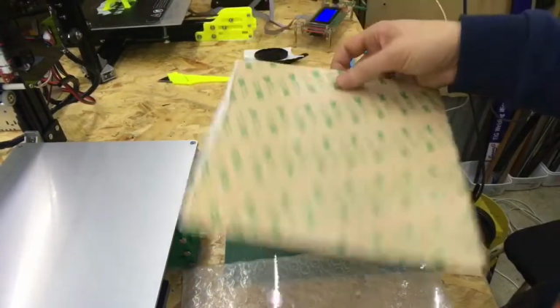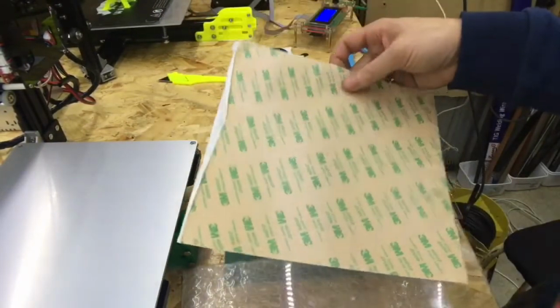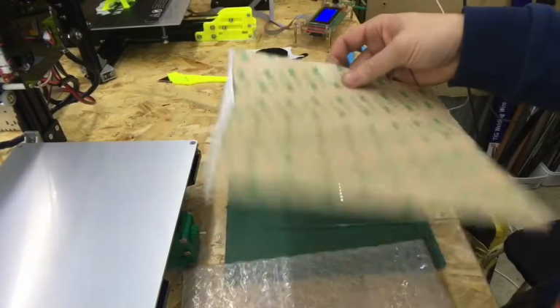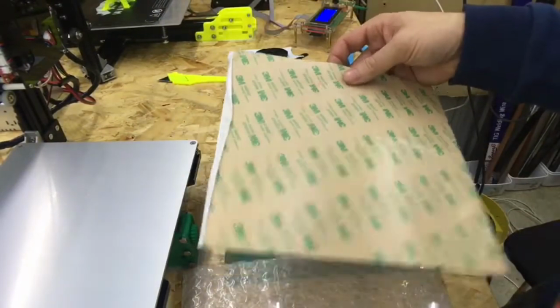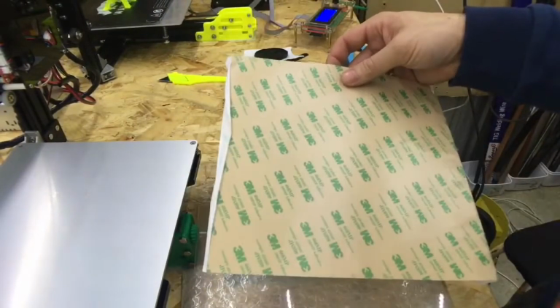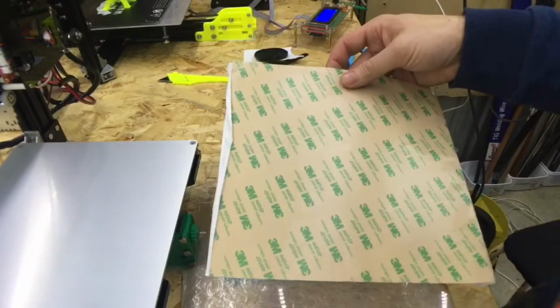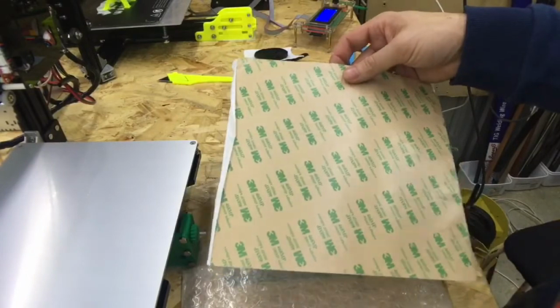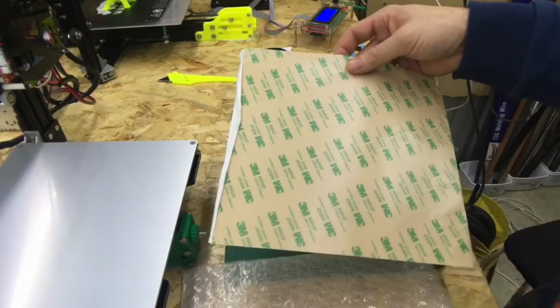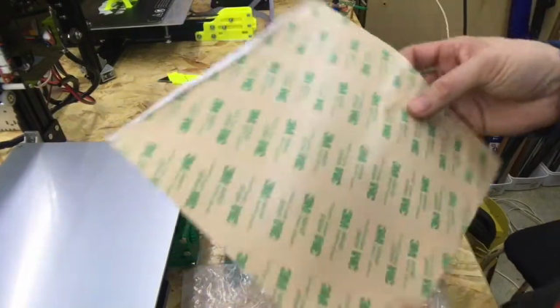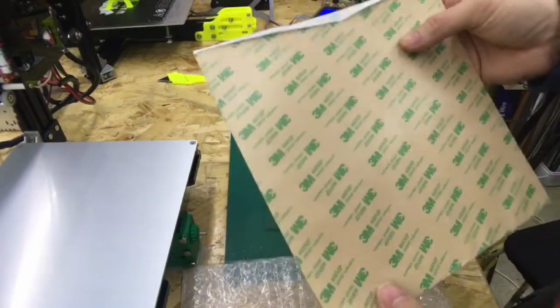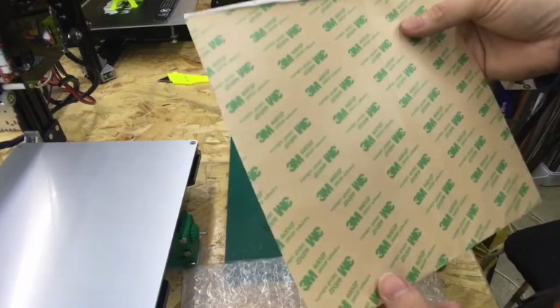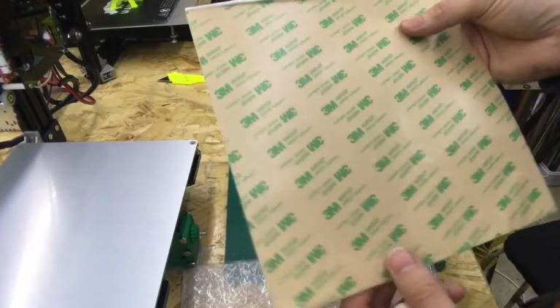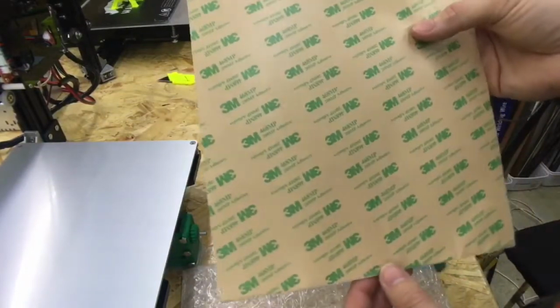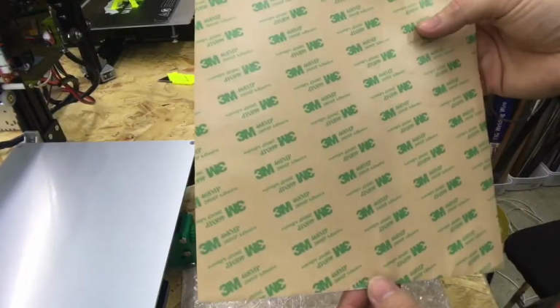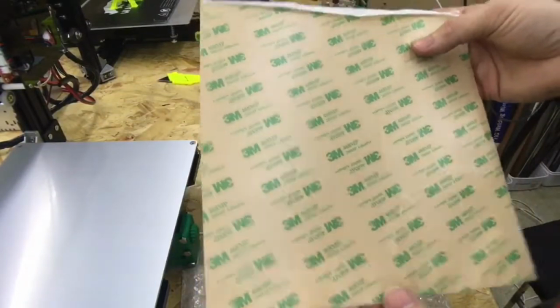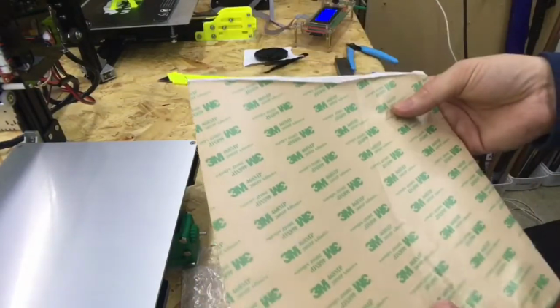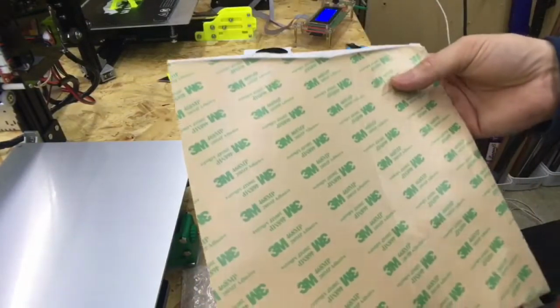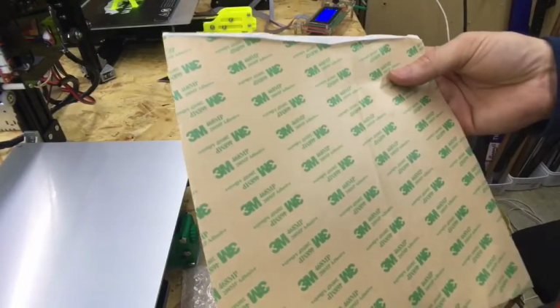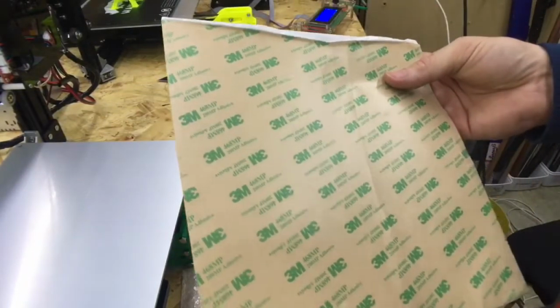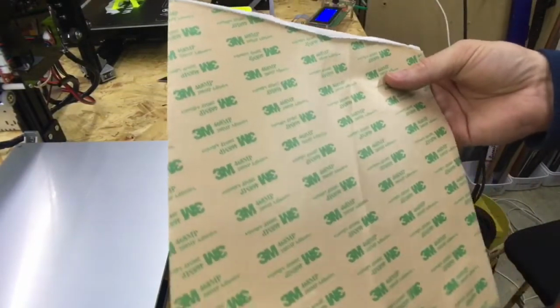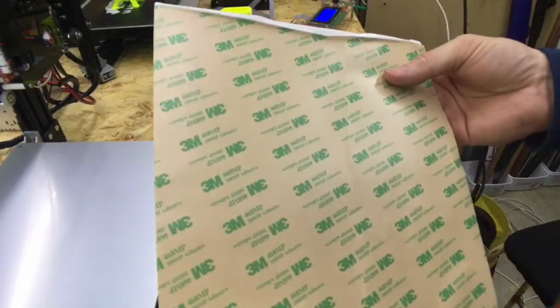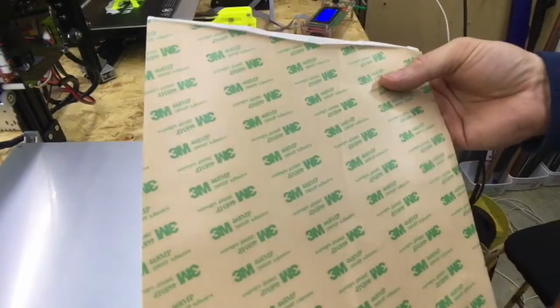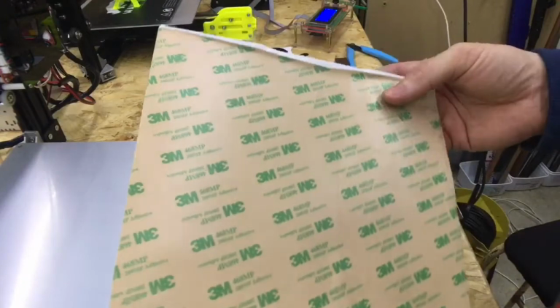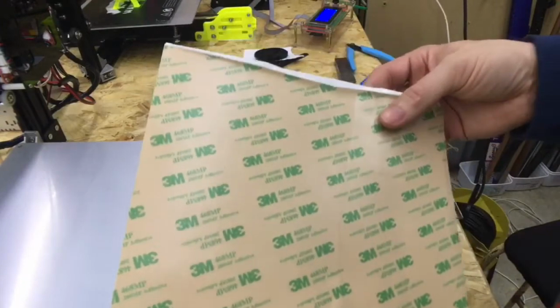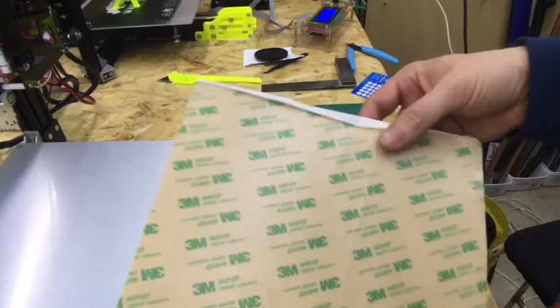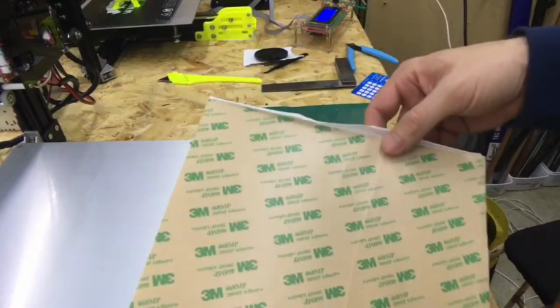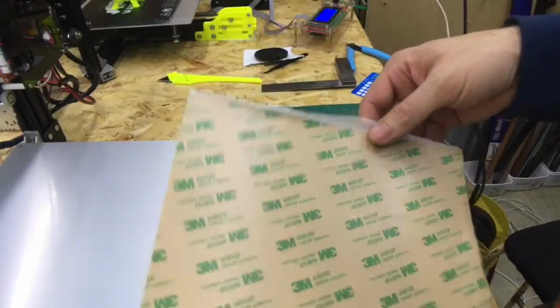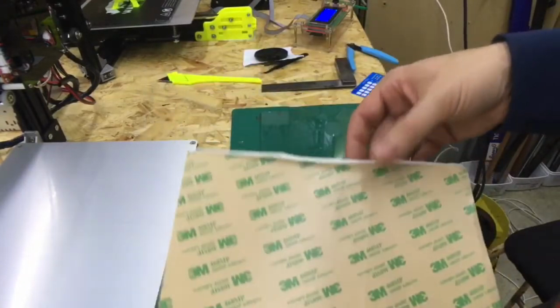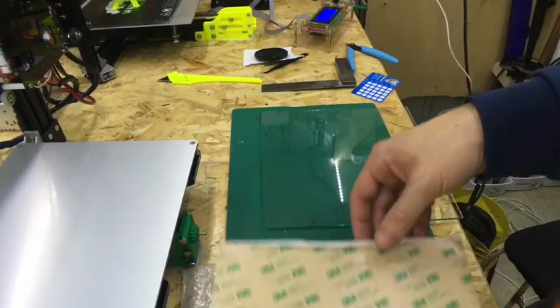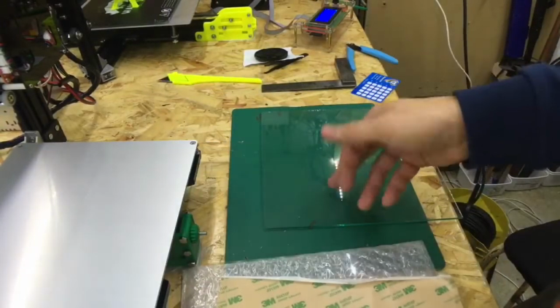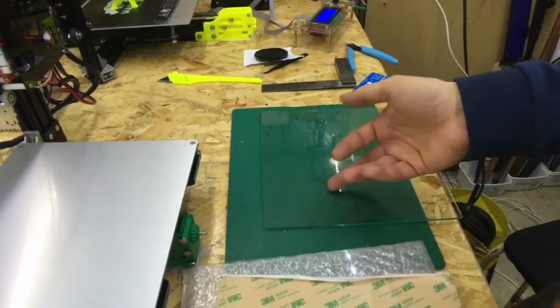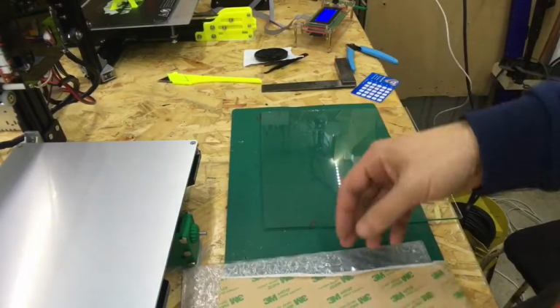Most places I've seen it's quite expensive. It comes with this 3M high temperature double-sided adhesive to be able to stick it onto the print bed.